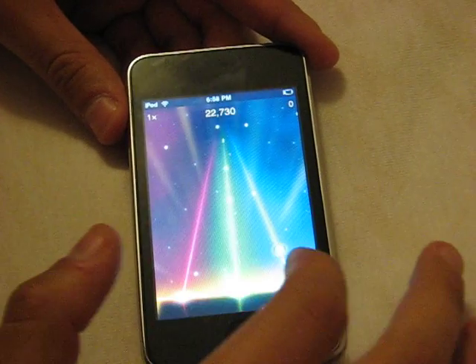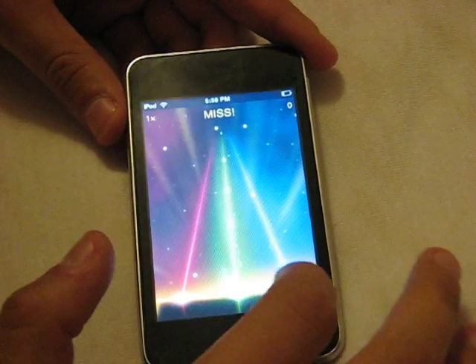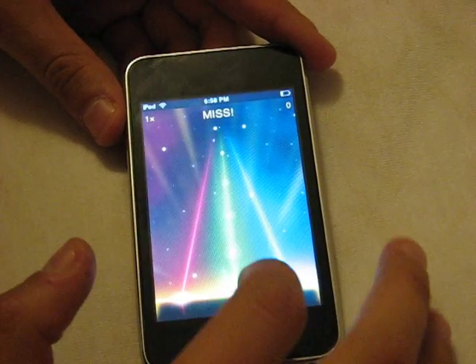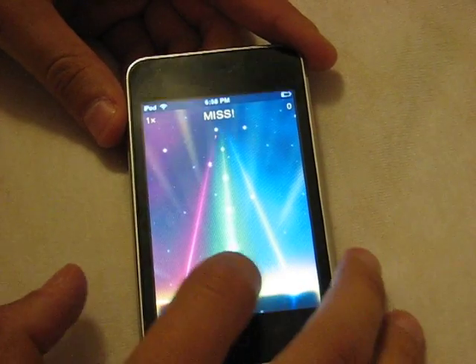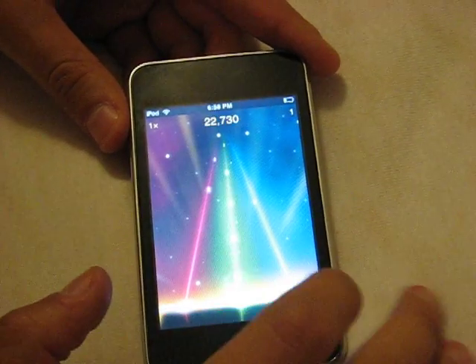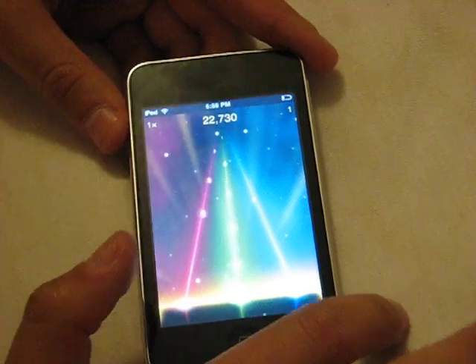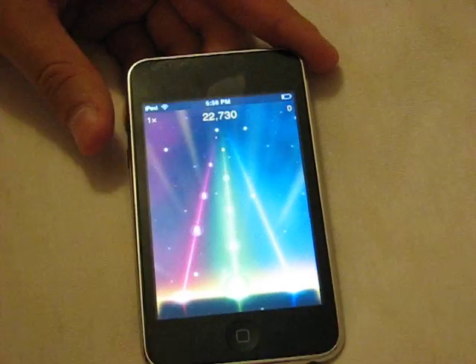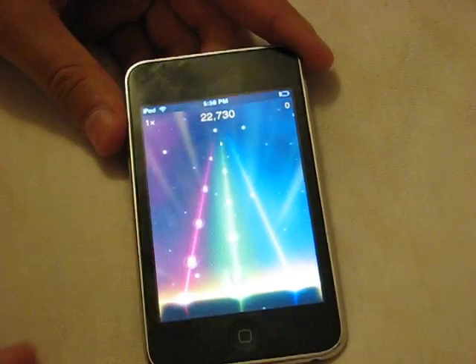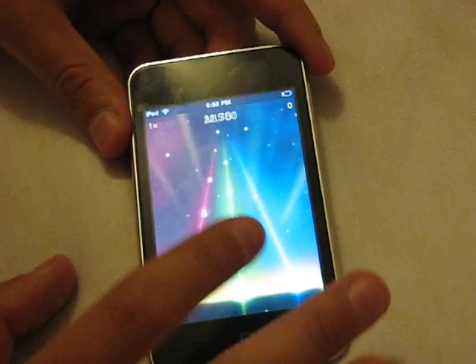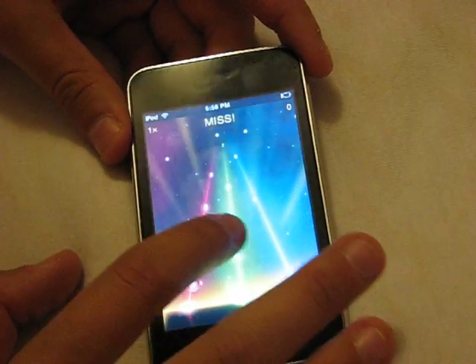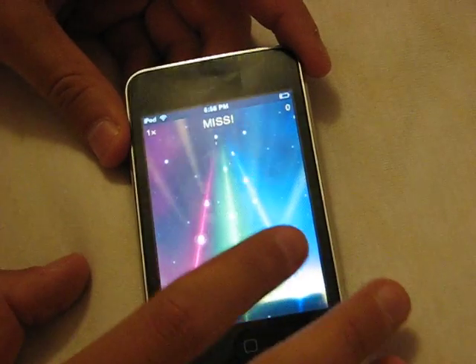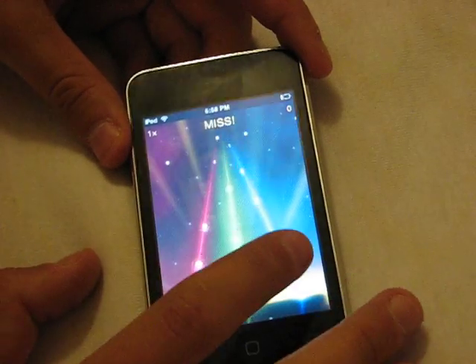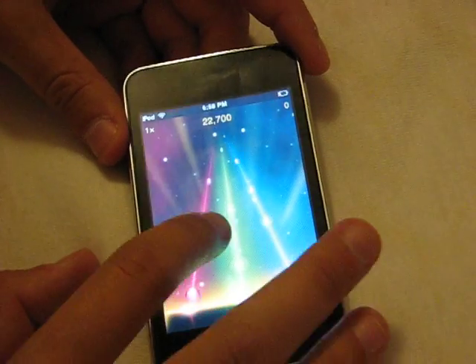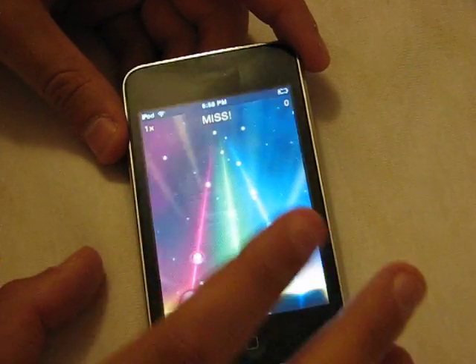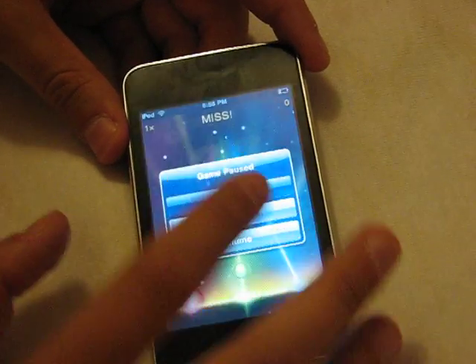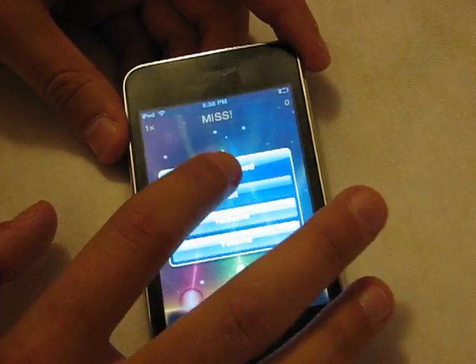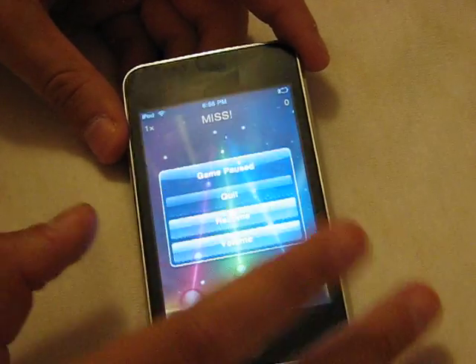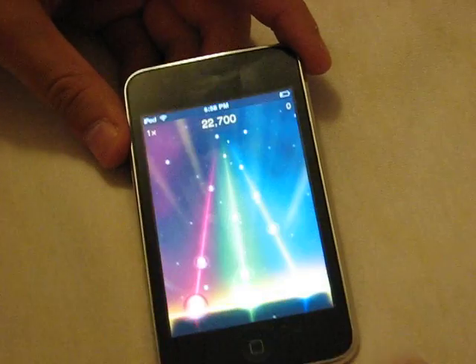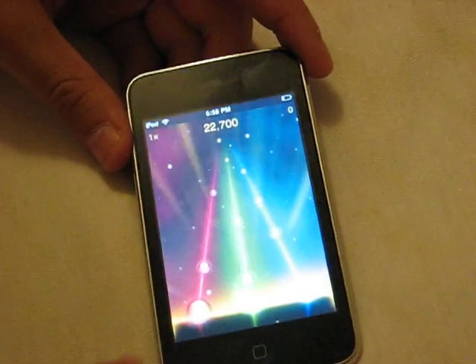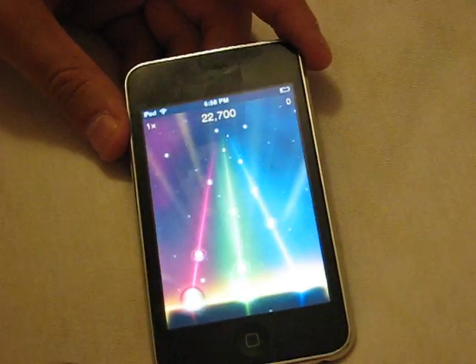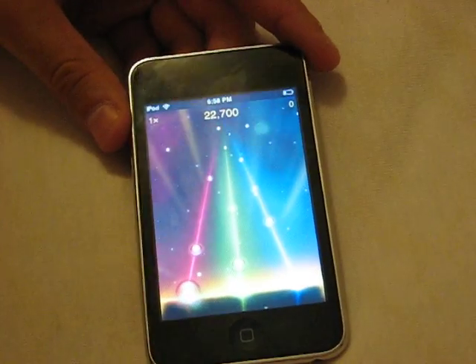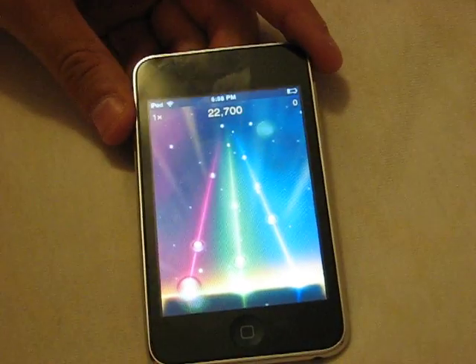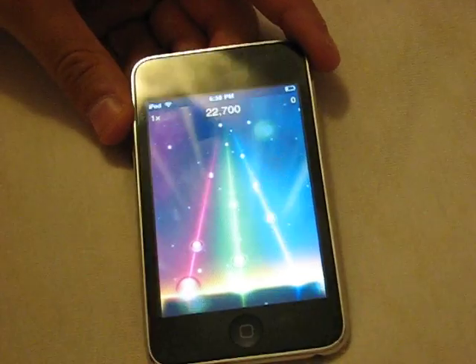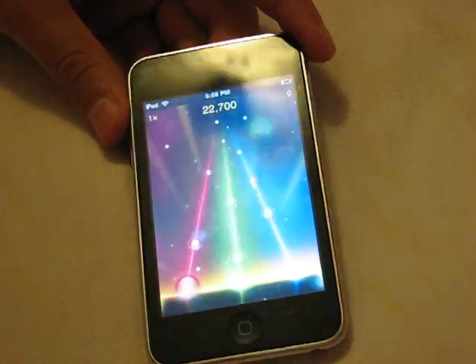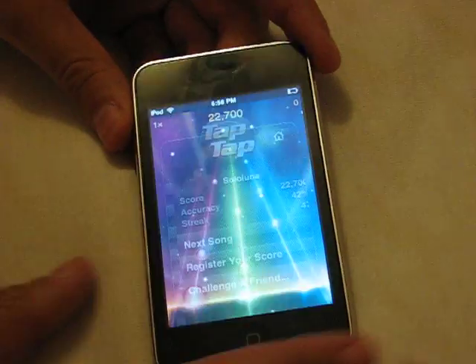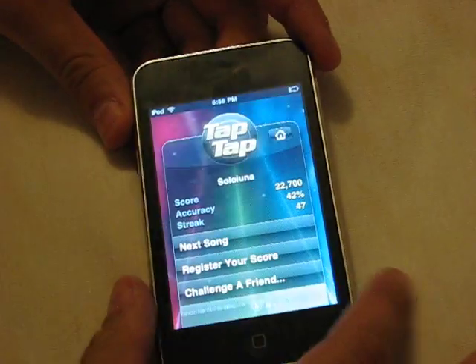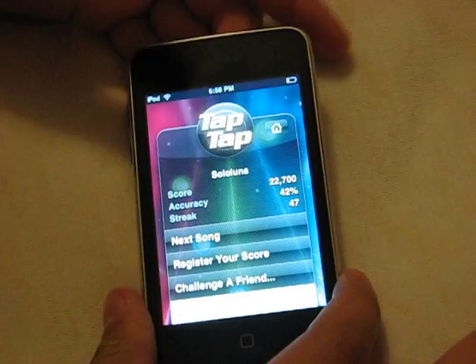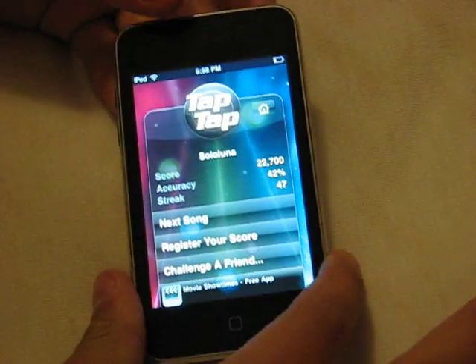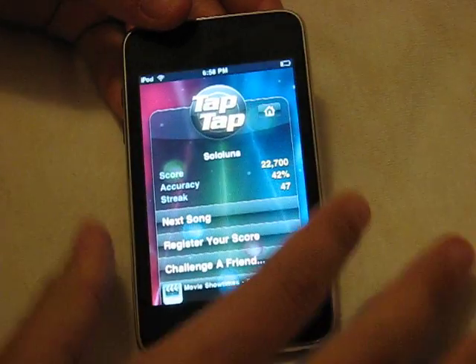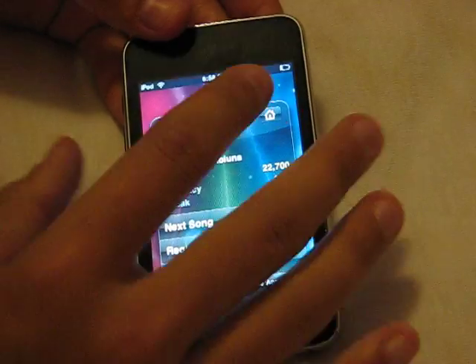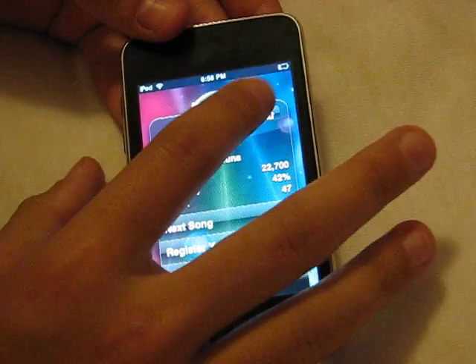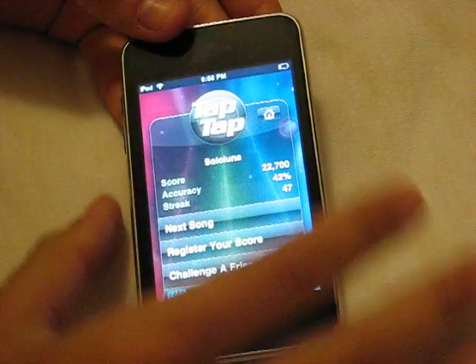Sorry about that — we're not finding any arrows in this track. I'm not sure which songs have them. But anyway, that's just a little heads-up on some of the gameplay for Tap Tap Revenge.